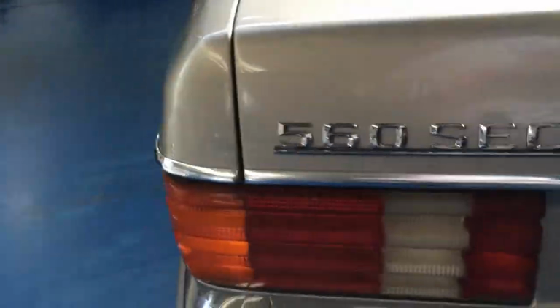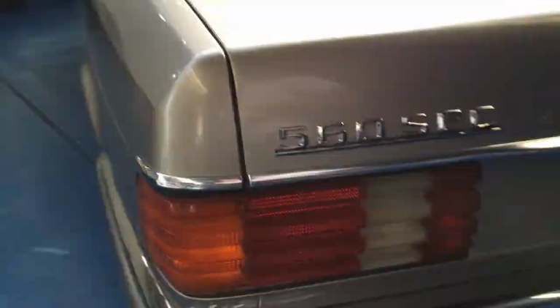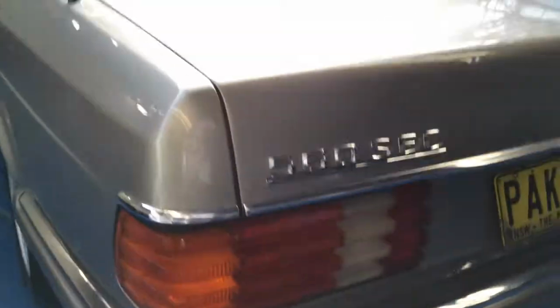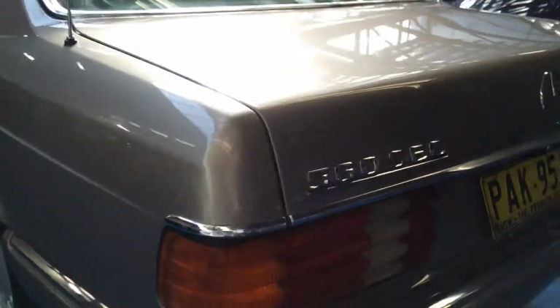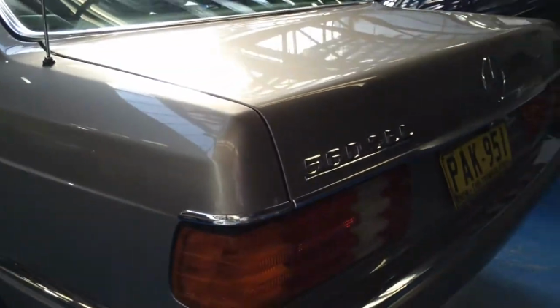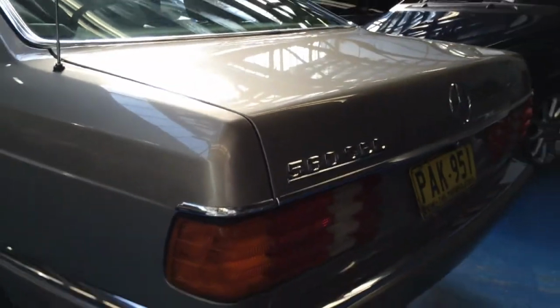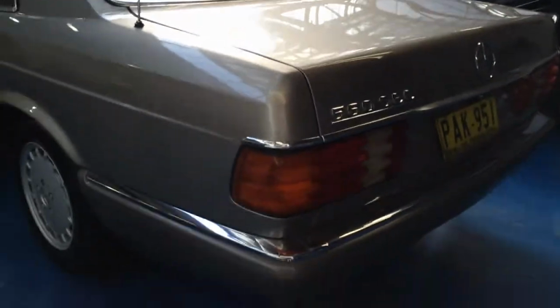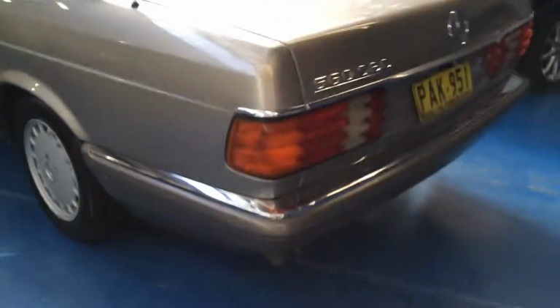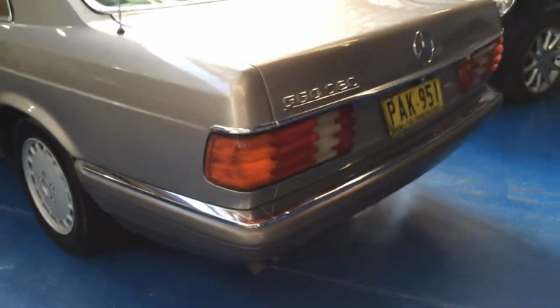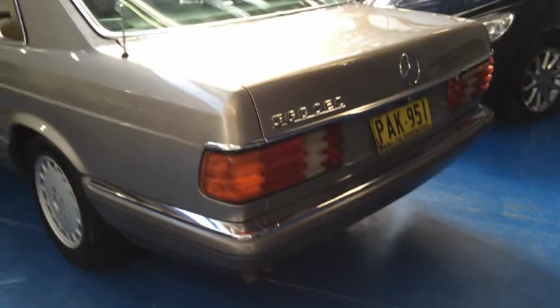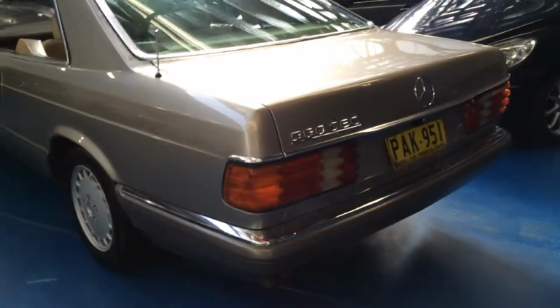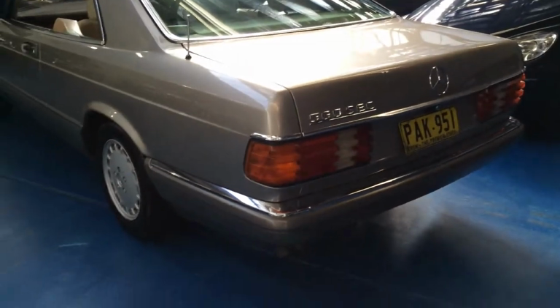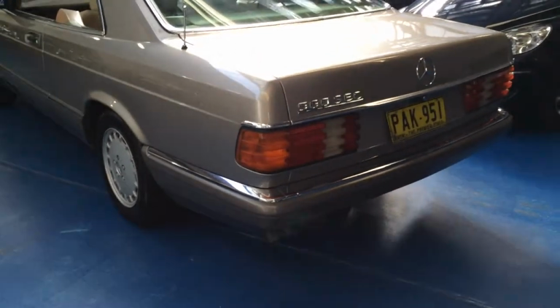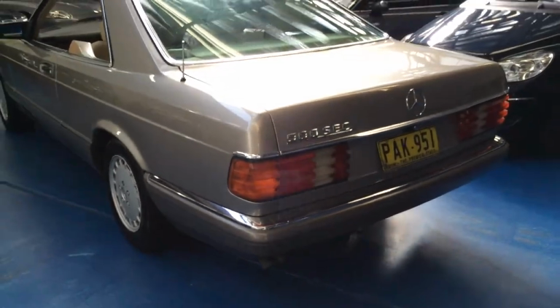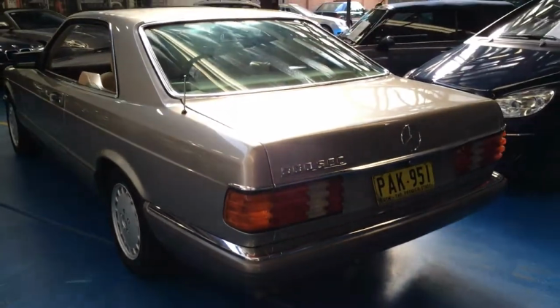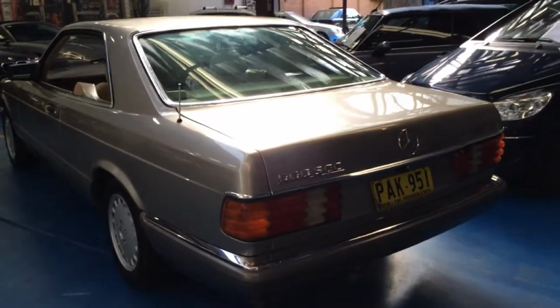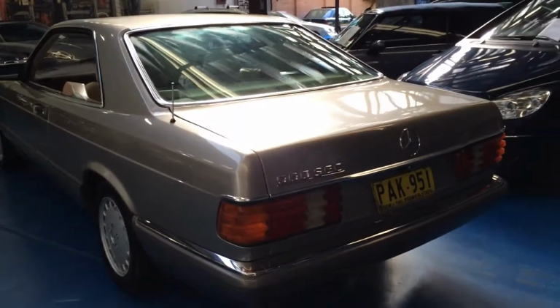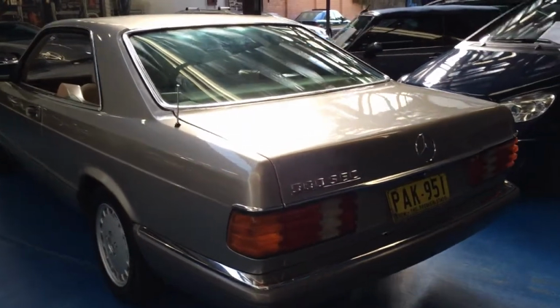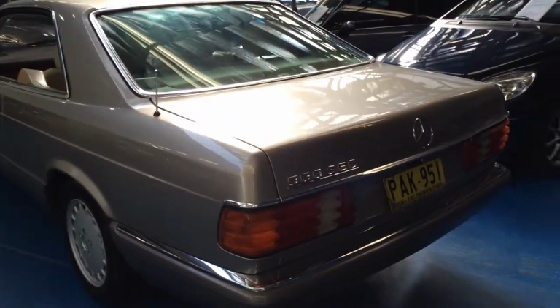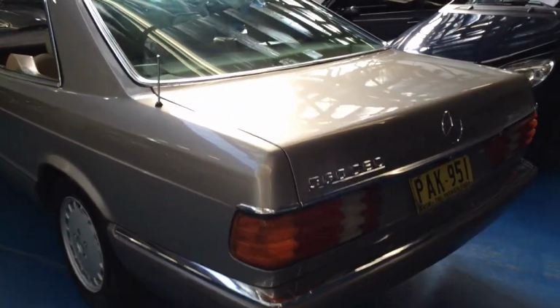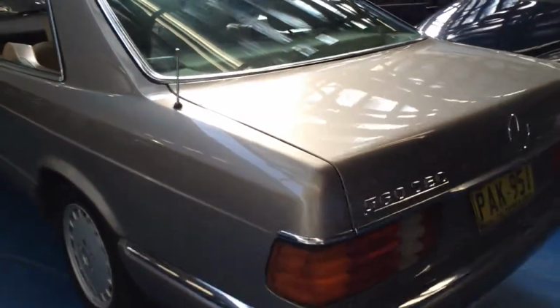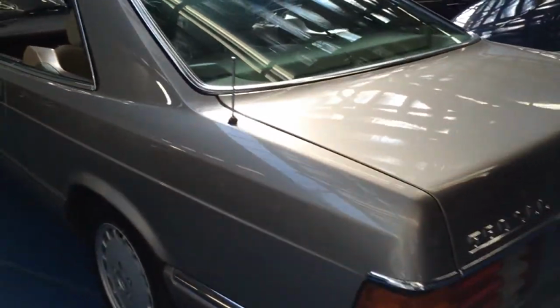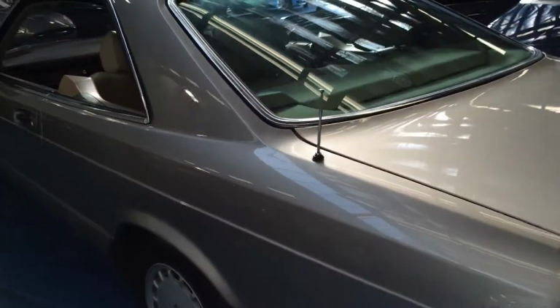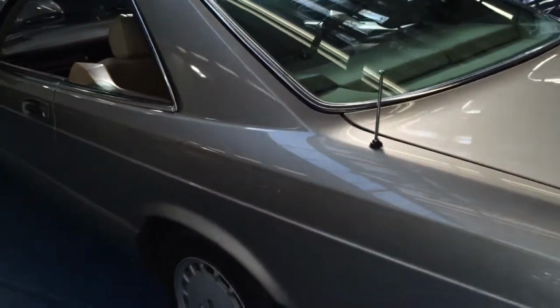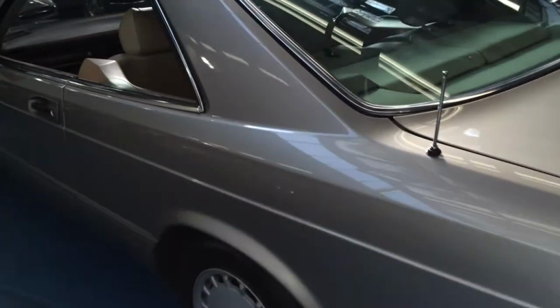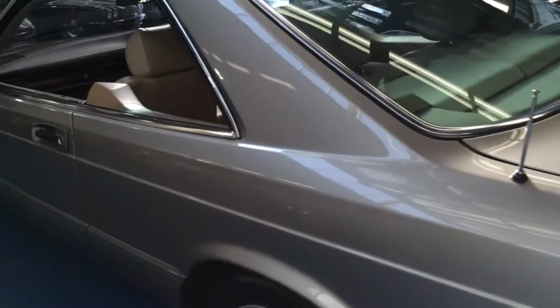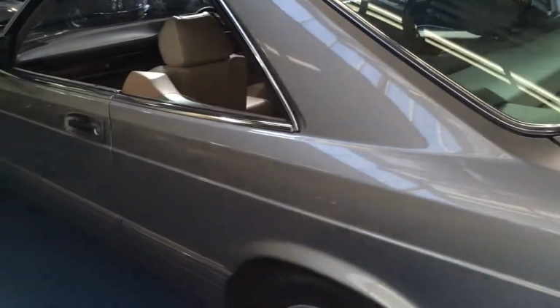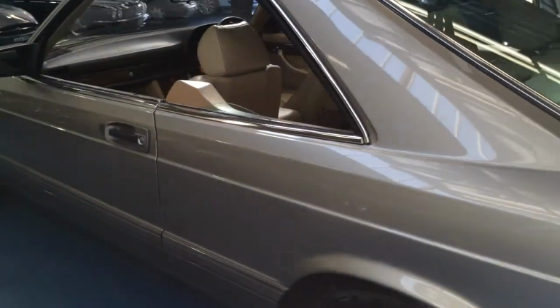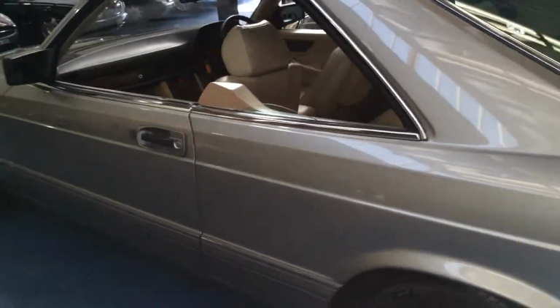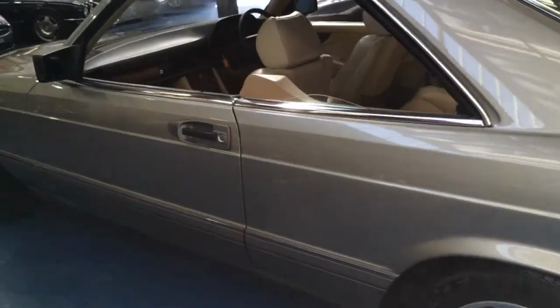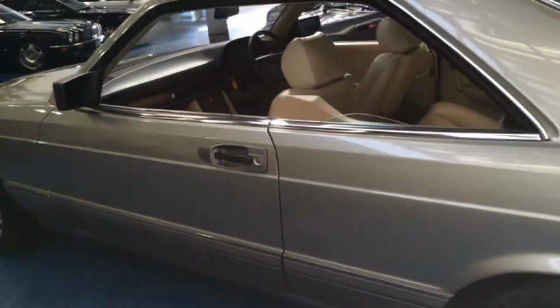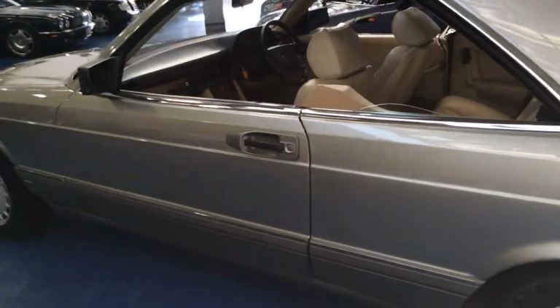This car is still being prepared for sale. It still needs its final detail and we'll probably have our mechanic go over it as well for a final check over.